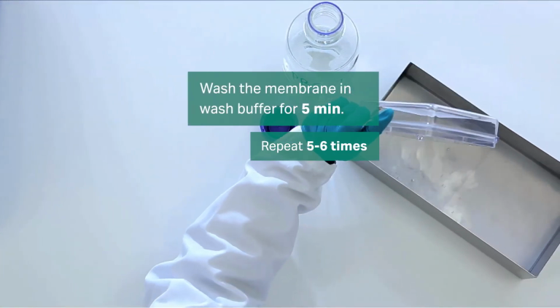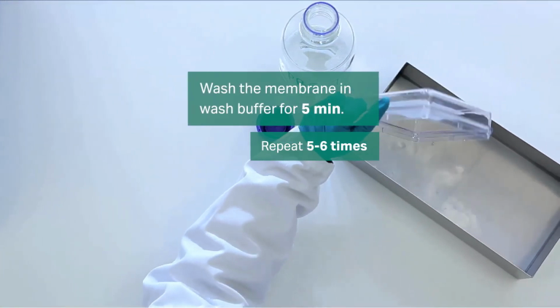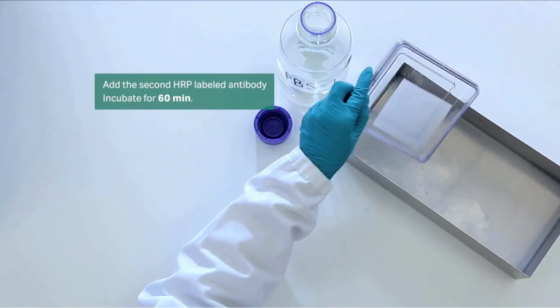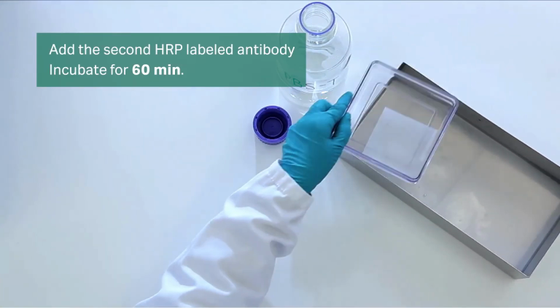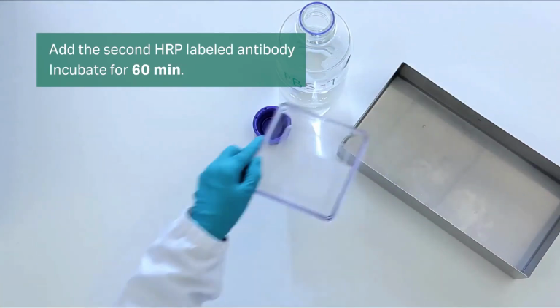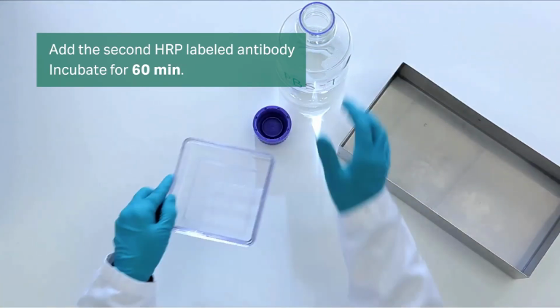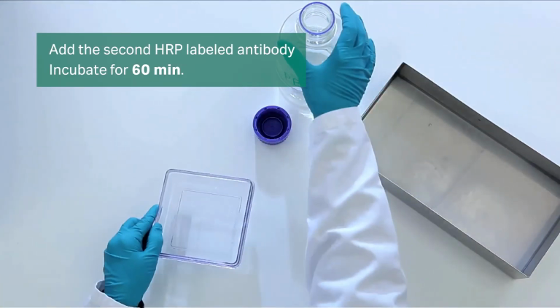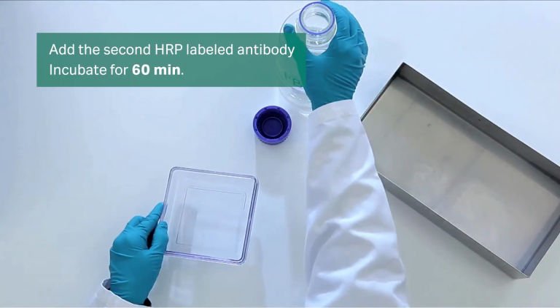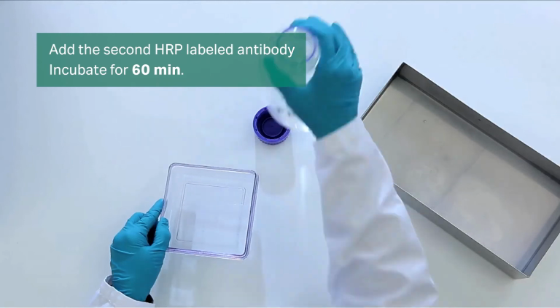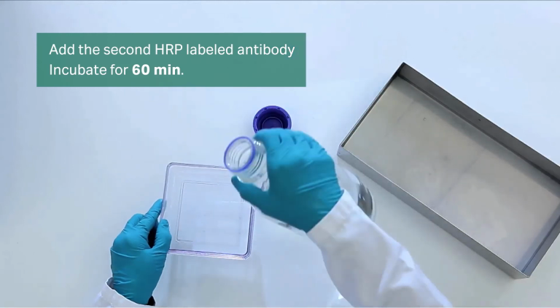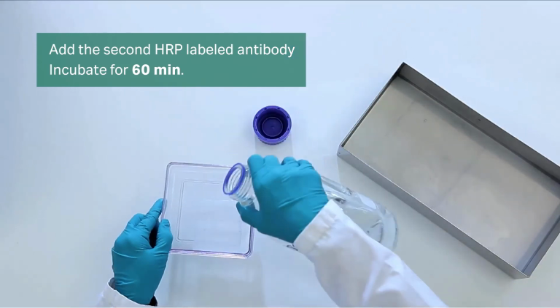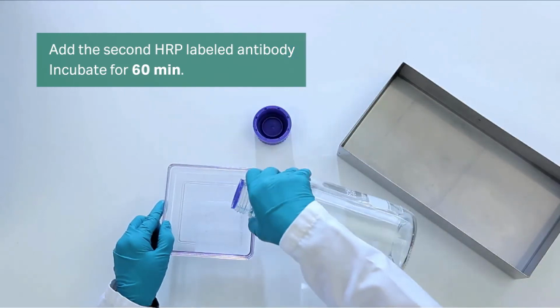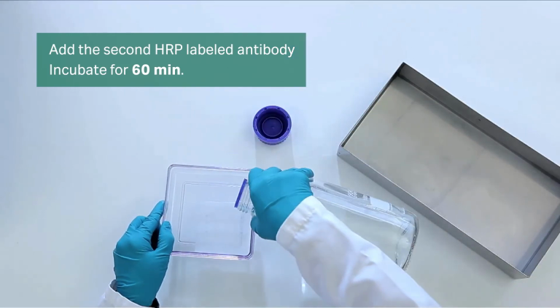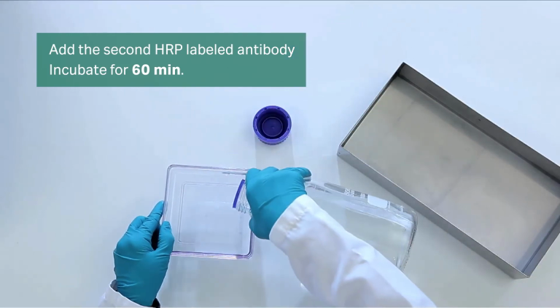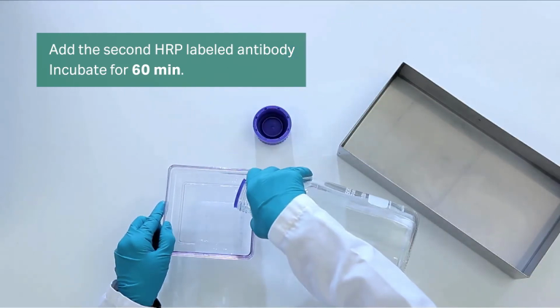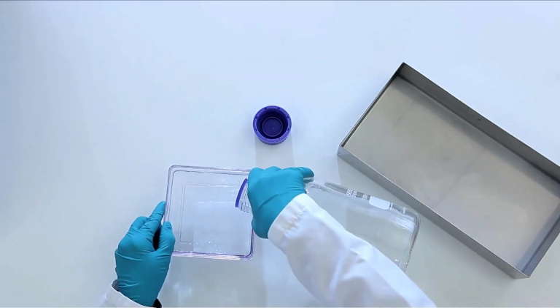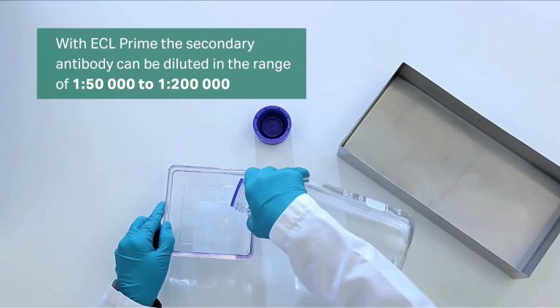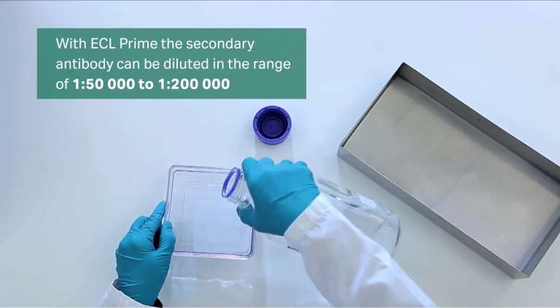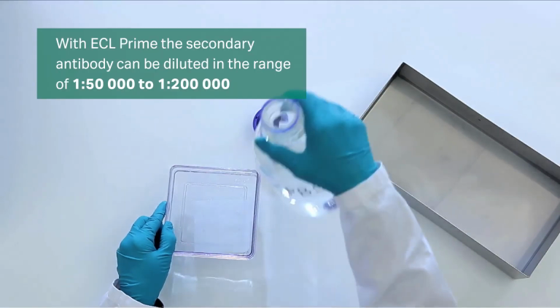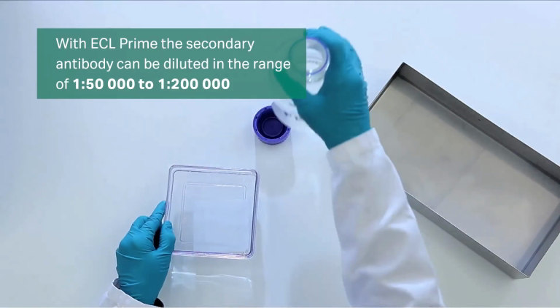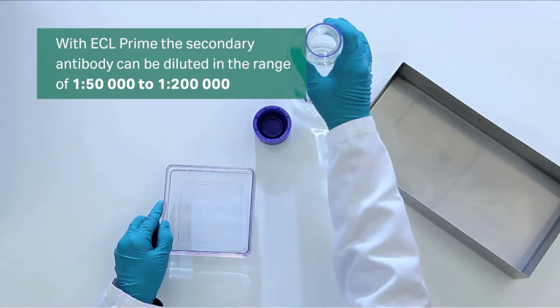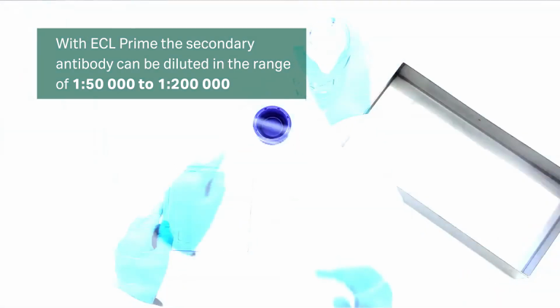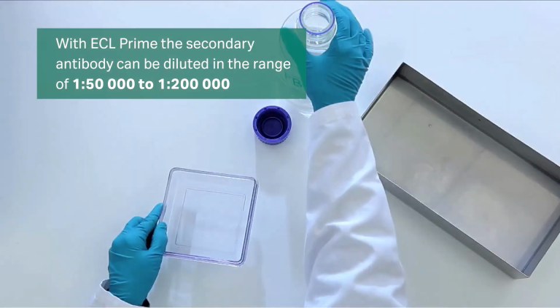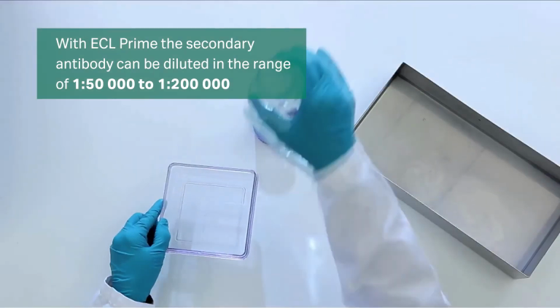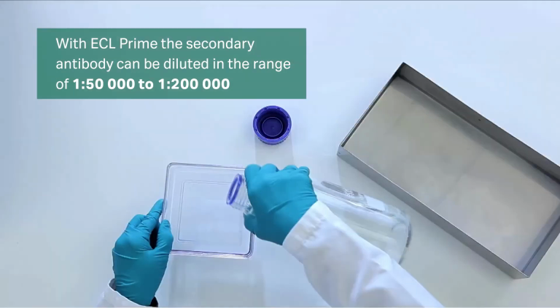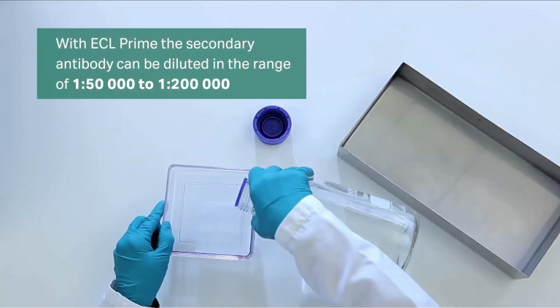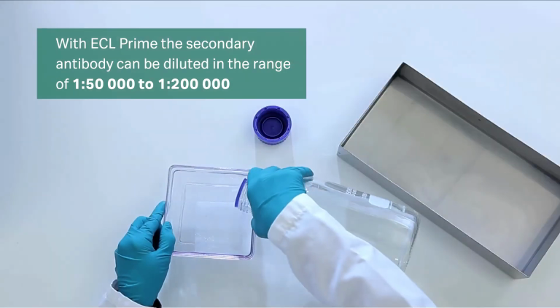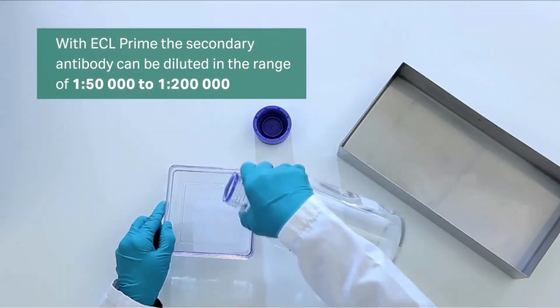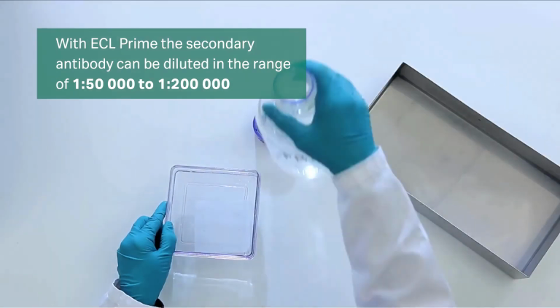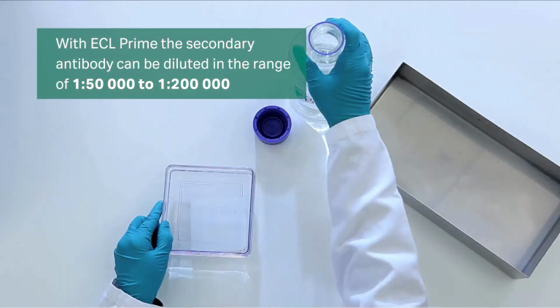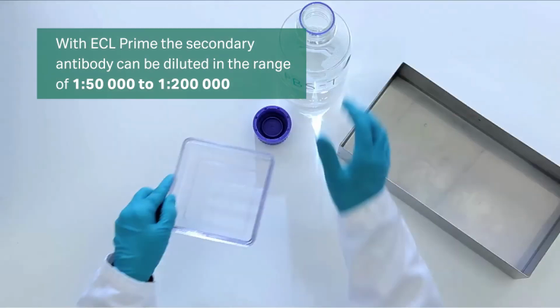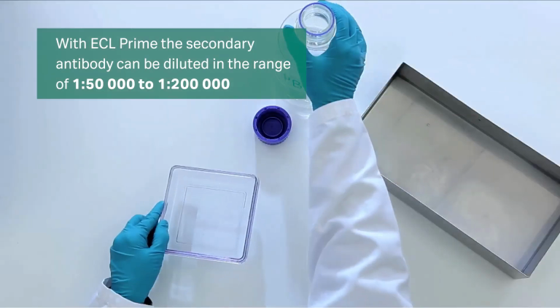Add the secondary HRP-labeled antibody to the membrane and incubate for 1 hour. When using ECL Prime, the secondary antibody can be diluted in the range of 1 to 50,000 to 1 to 200,000.